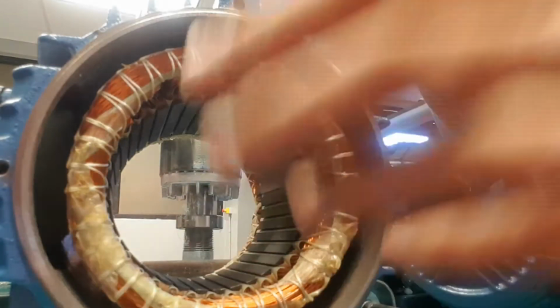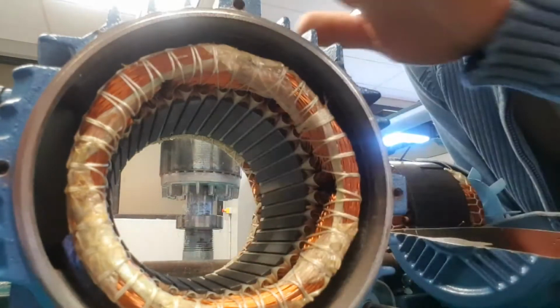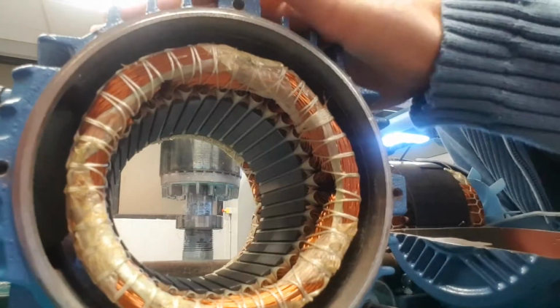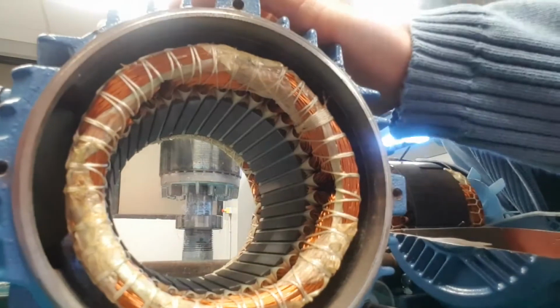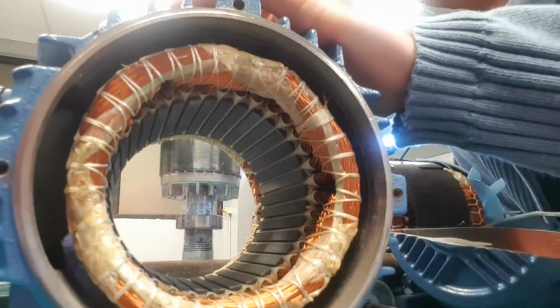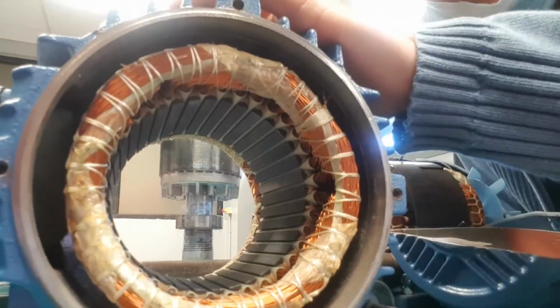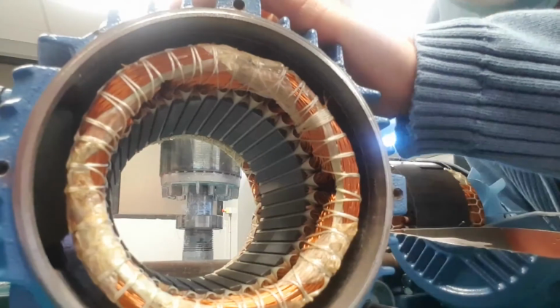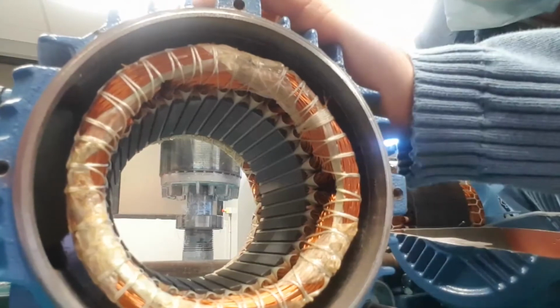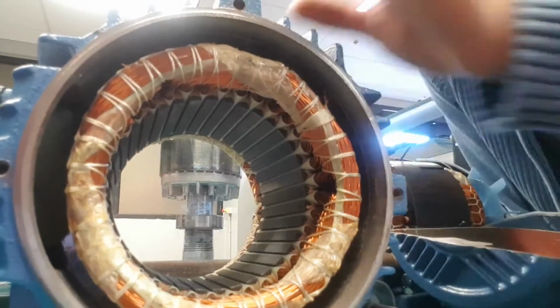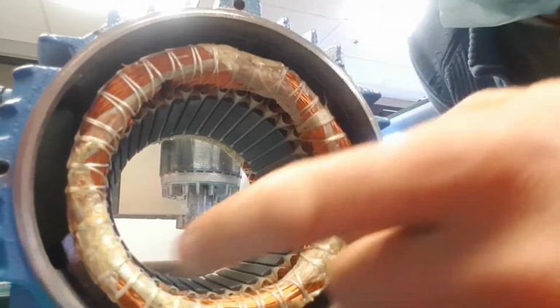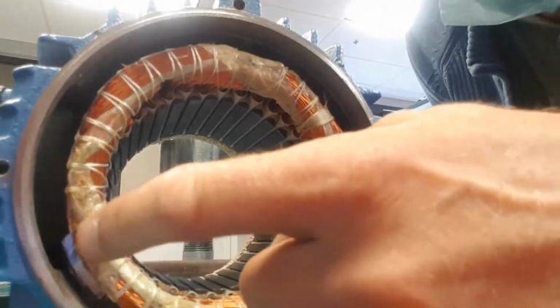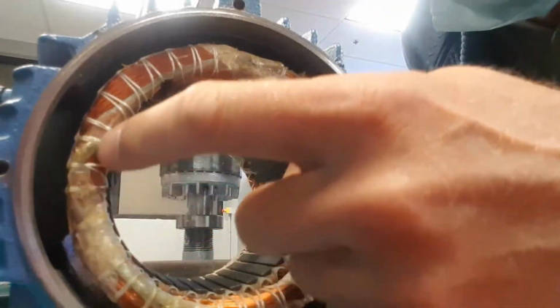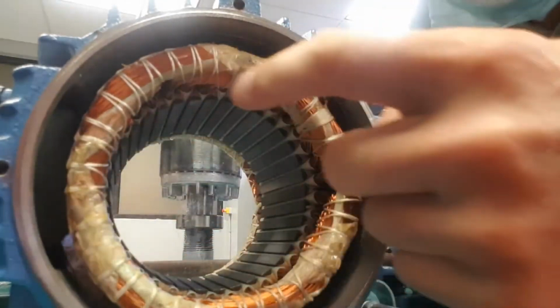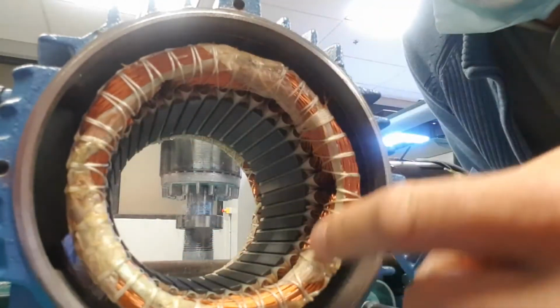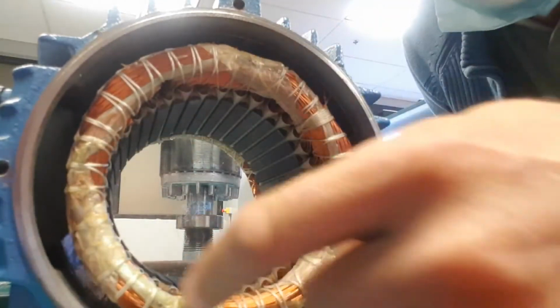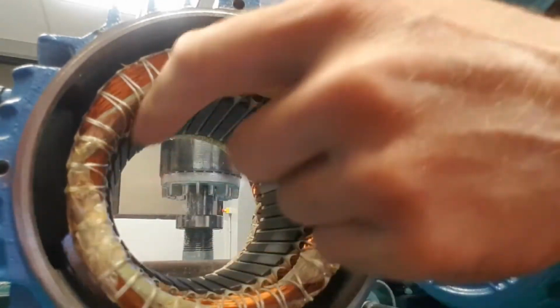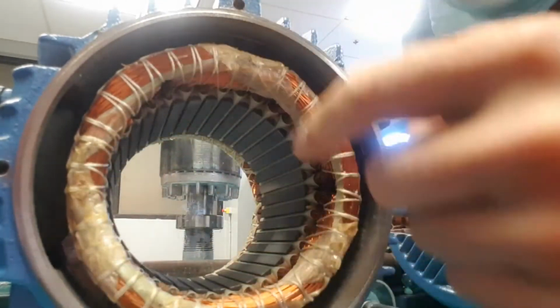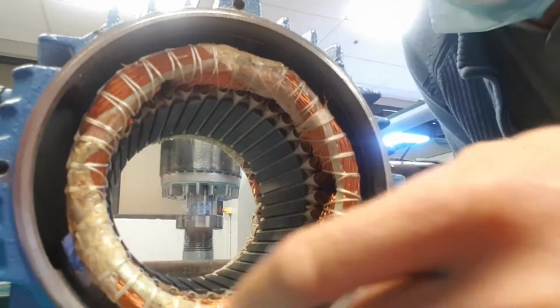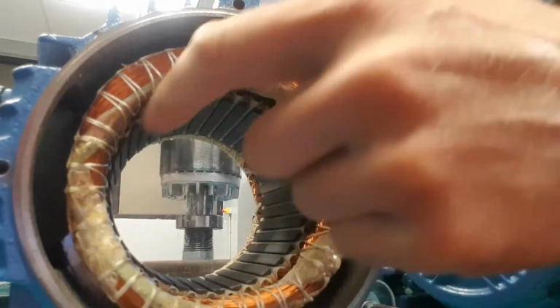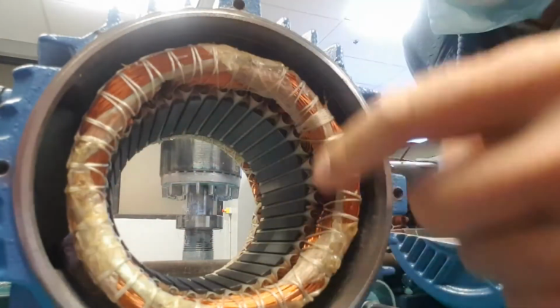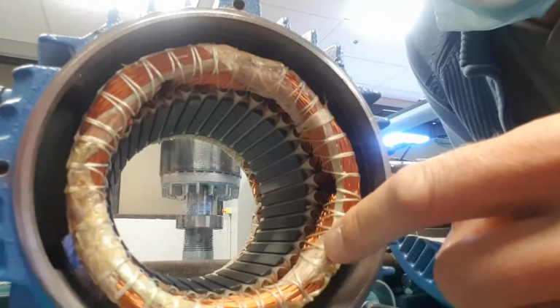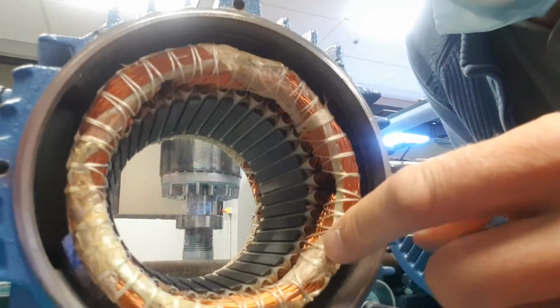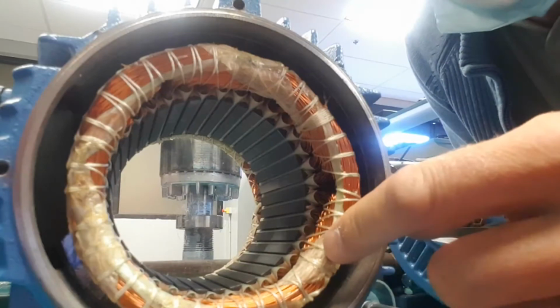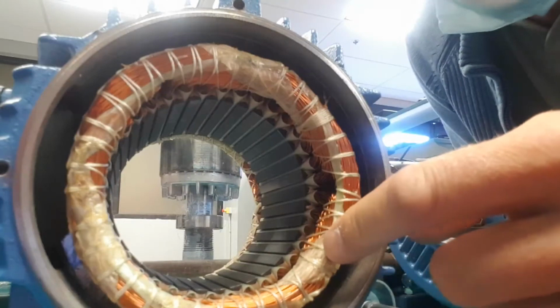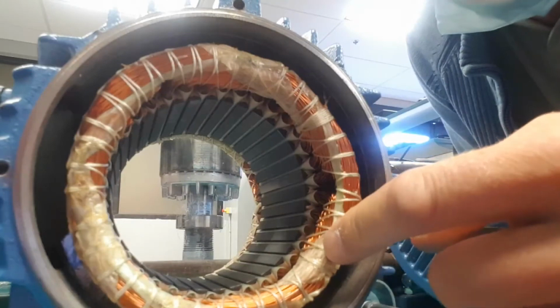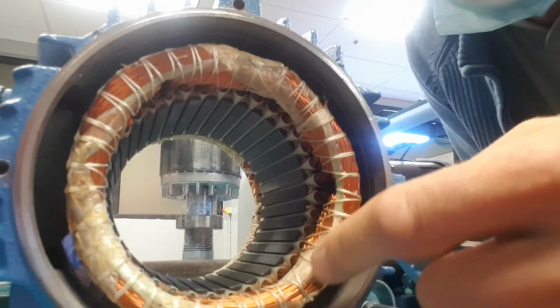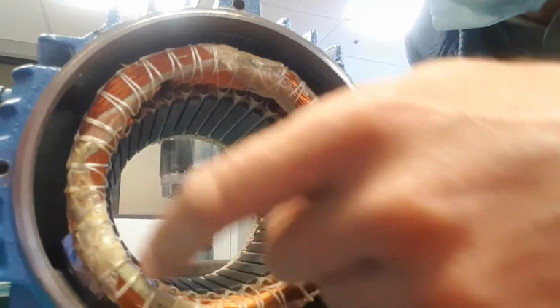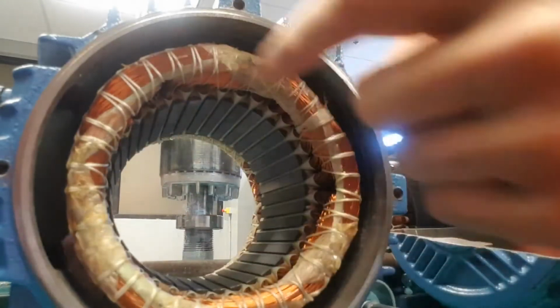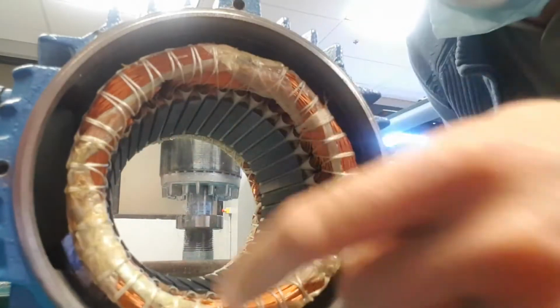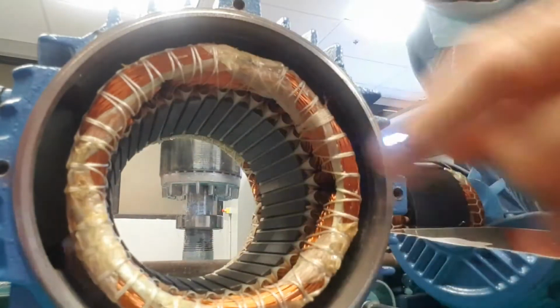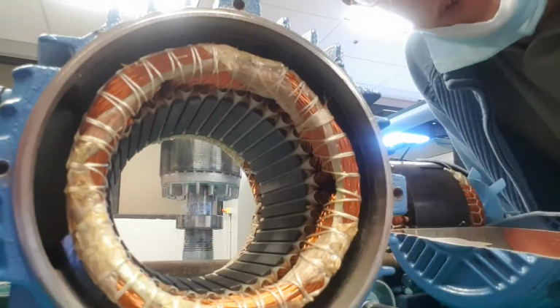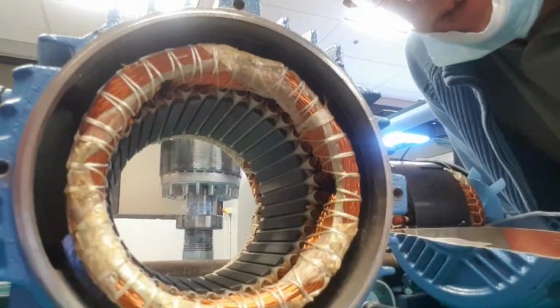So right now, this is an energized stator. There's current flowing through these windings, creating a magnetic field that is actually spinning in a circle here.